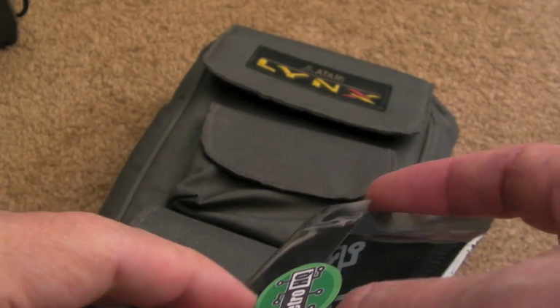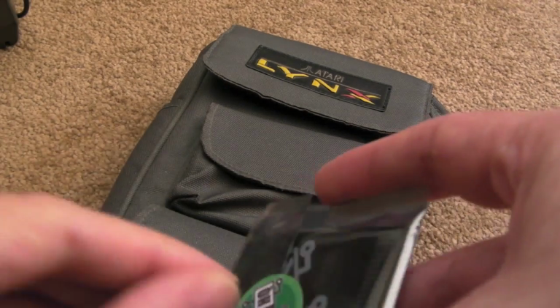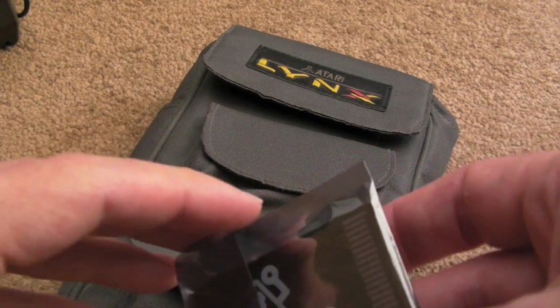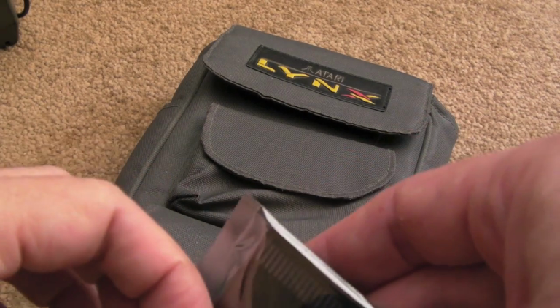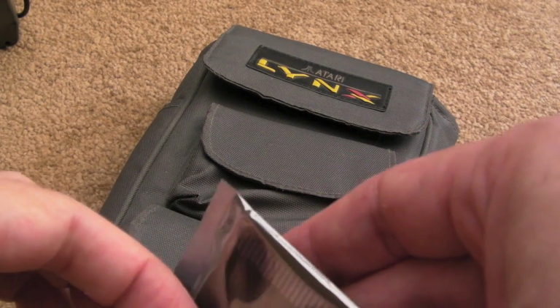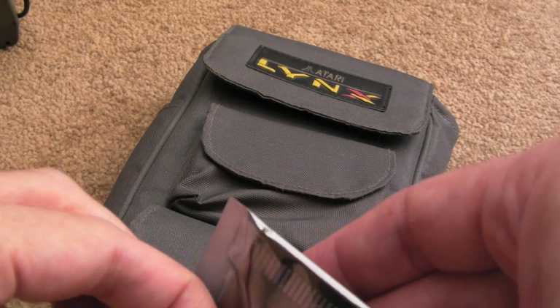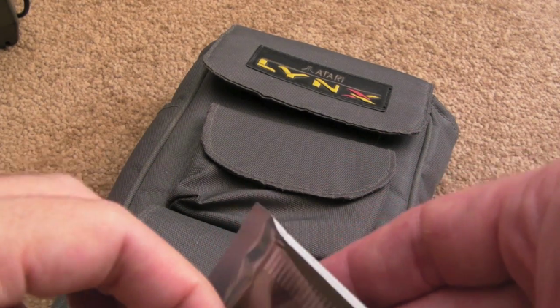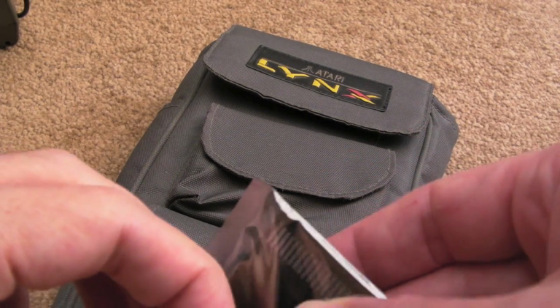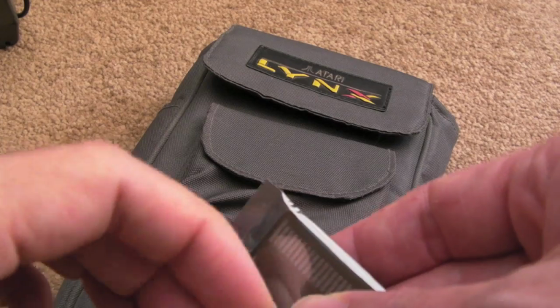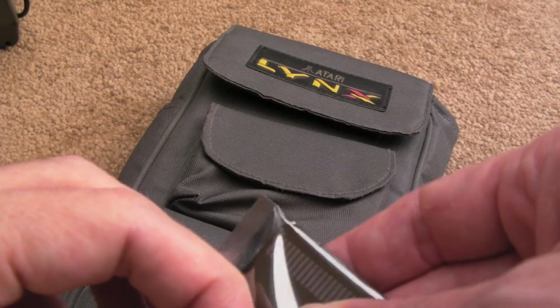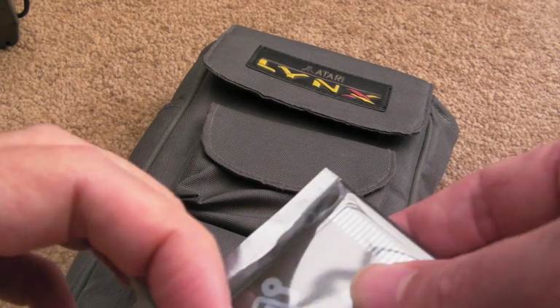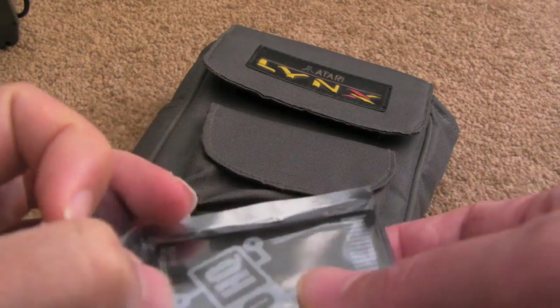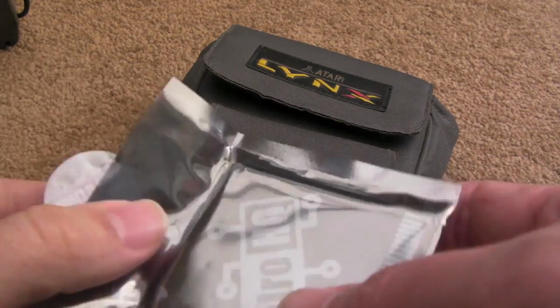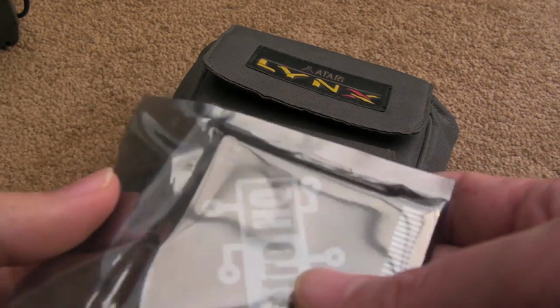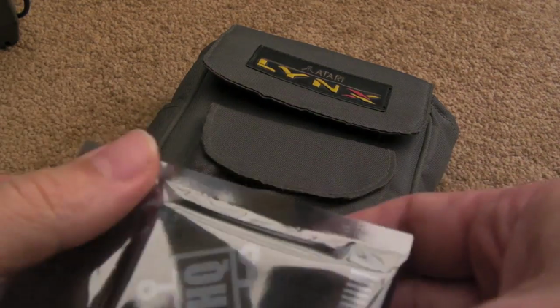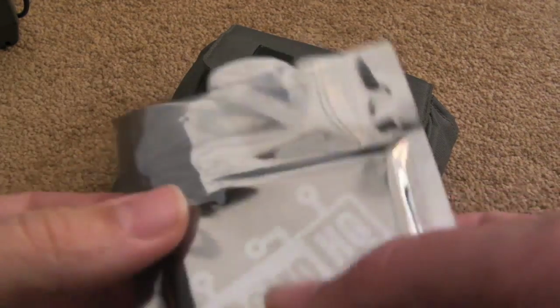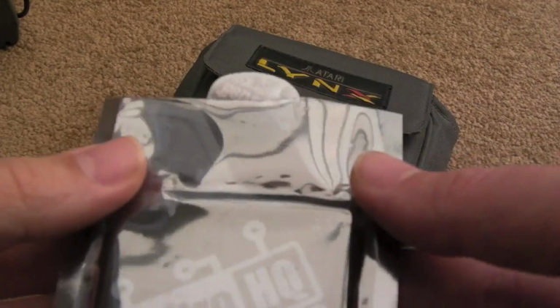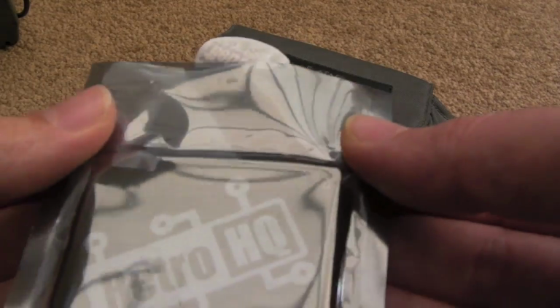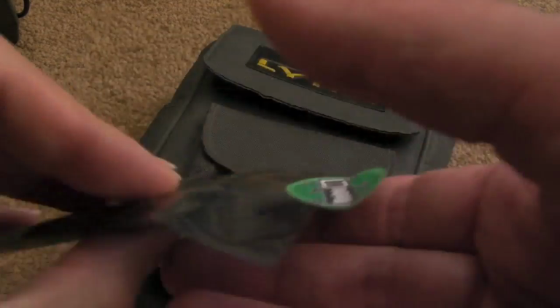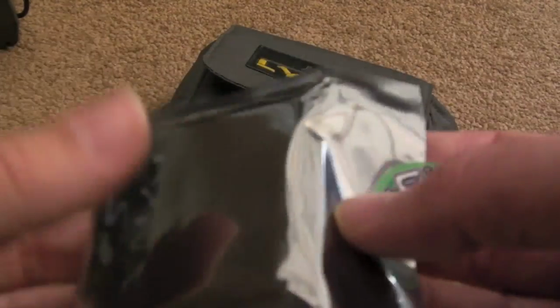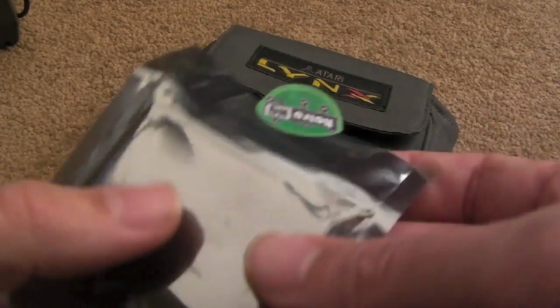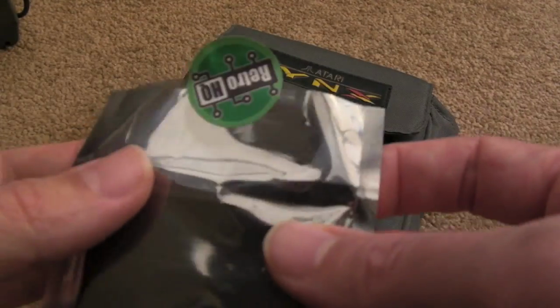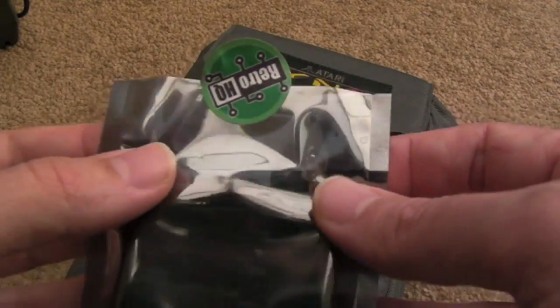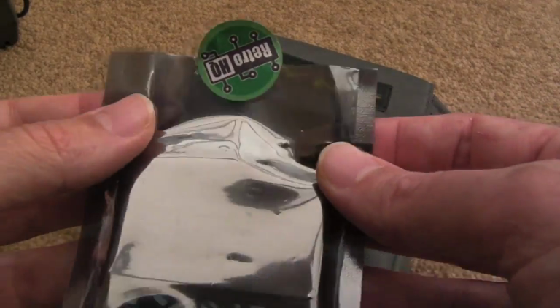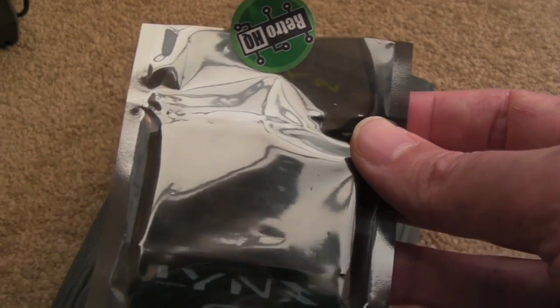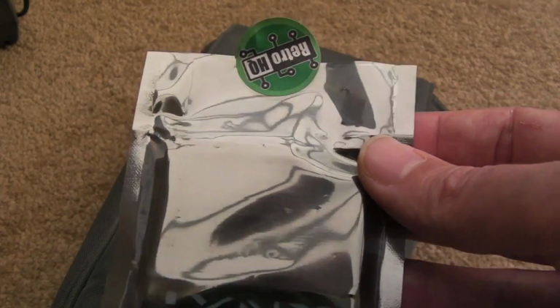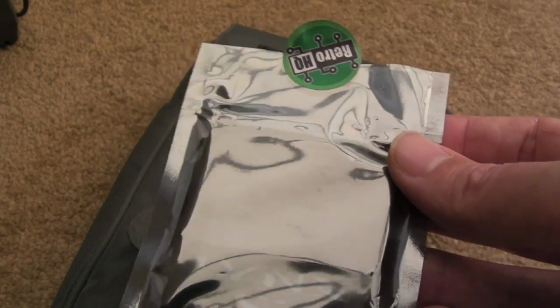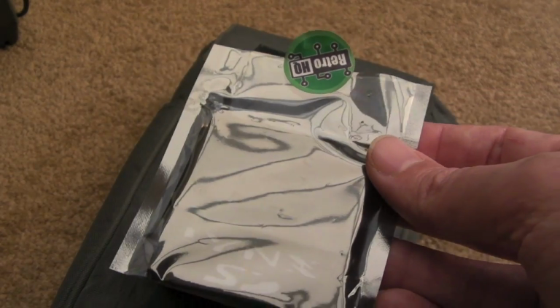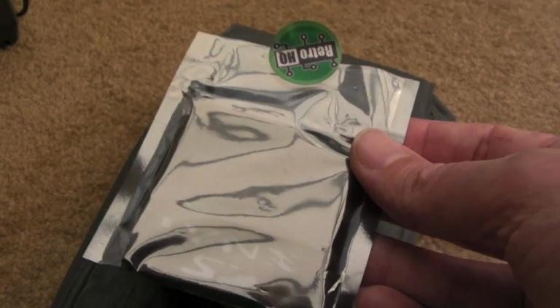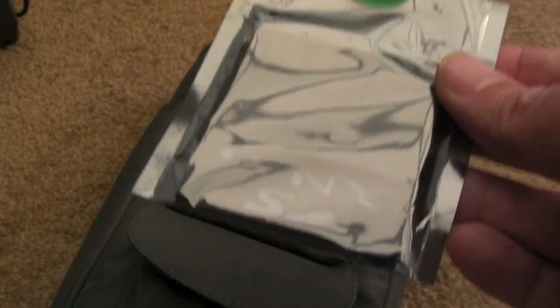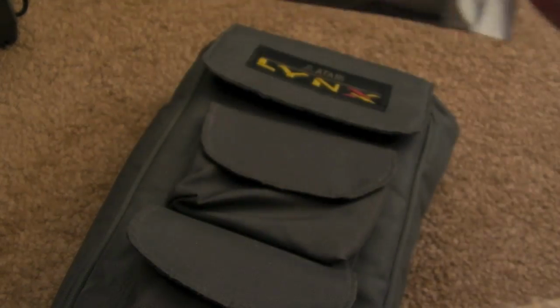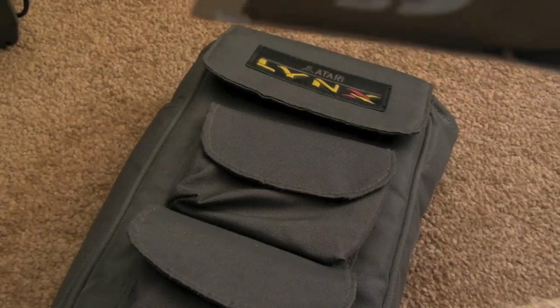Nice sweet packaging actually. There was just enough bubble wrap and stuff to protect this, so I'm pleased with the way it was packaged. Let's put it in a little anti-static bag. I'm just going to earth myself actually before I touch this, just in case I've got a bit of a static charge.